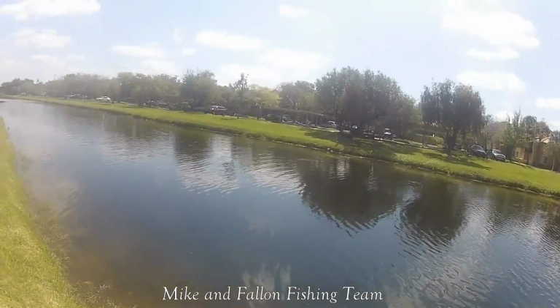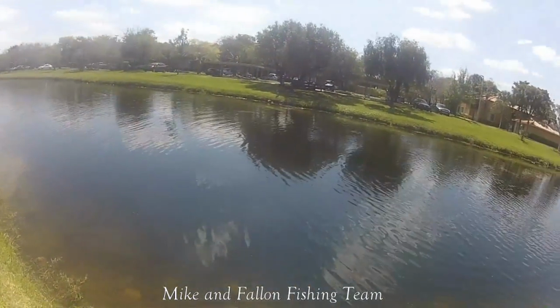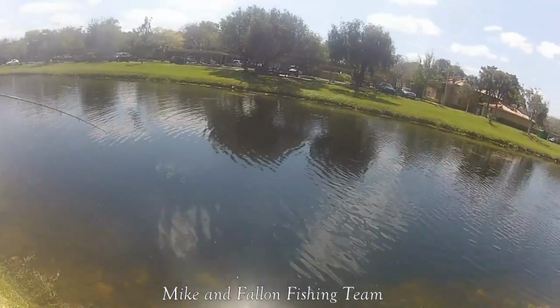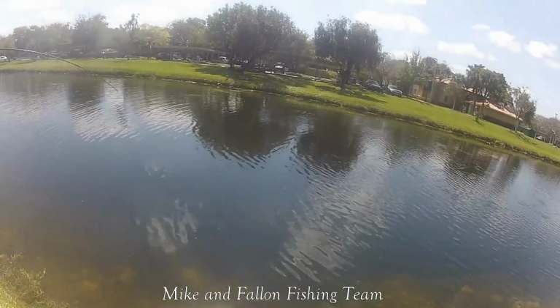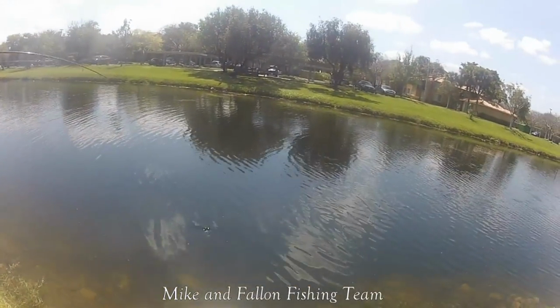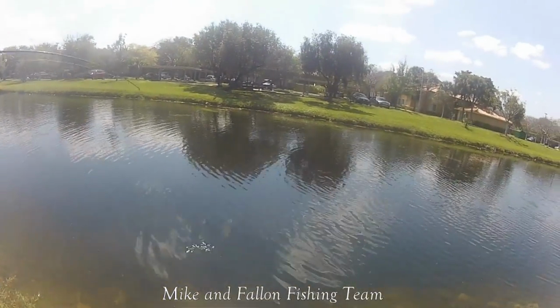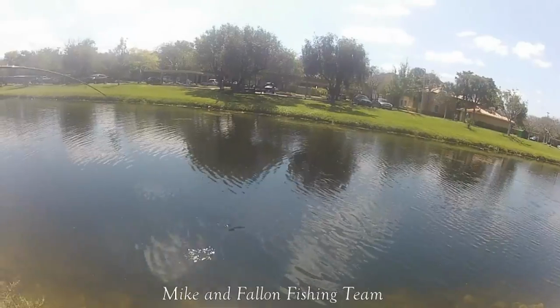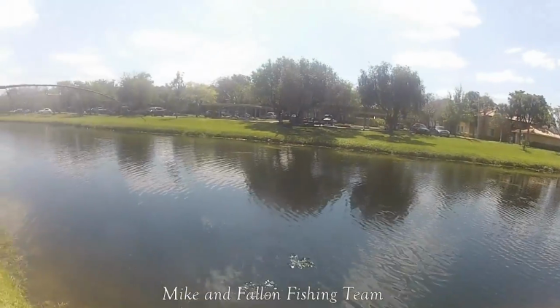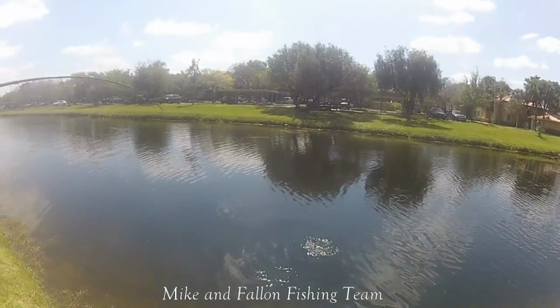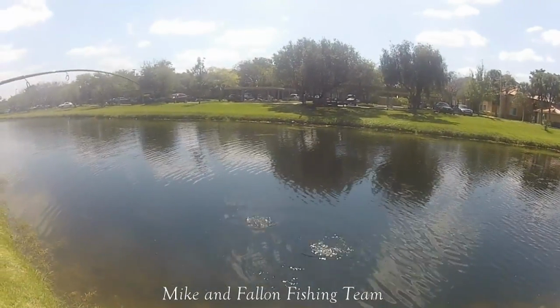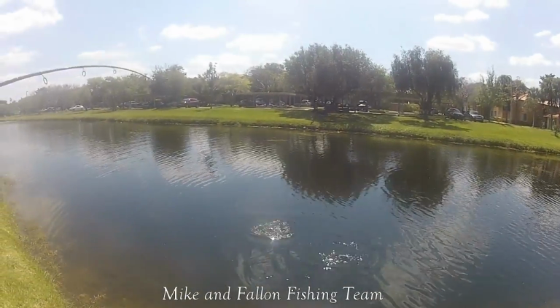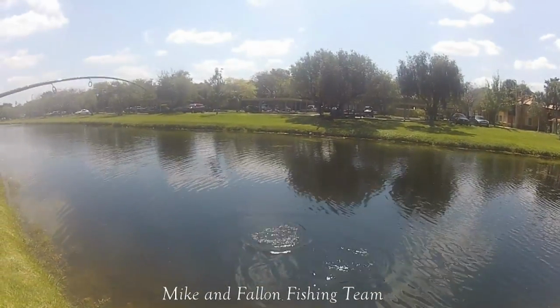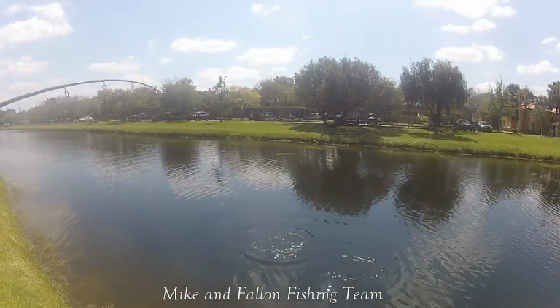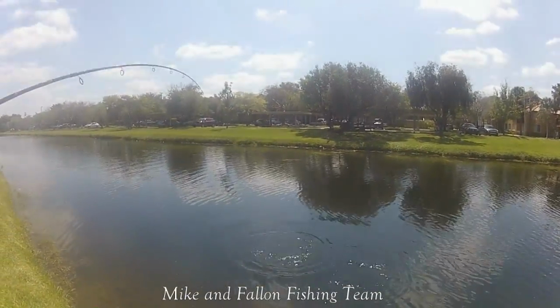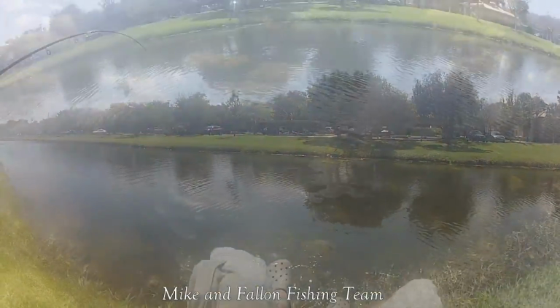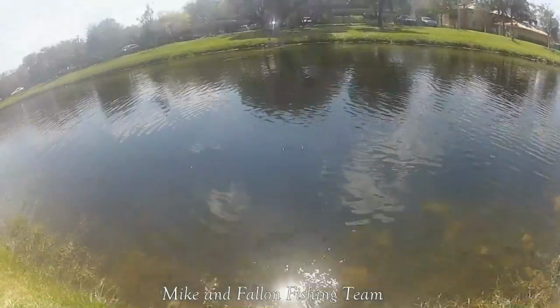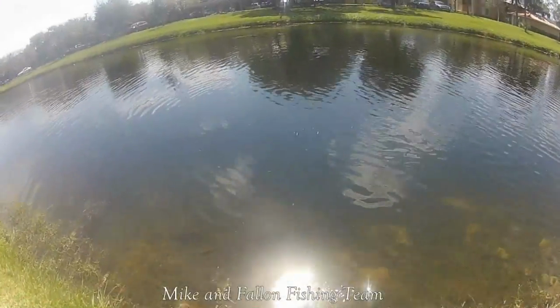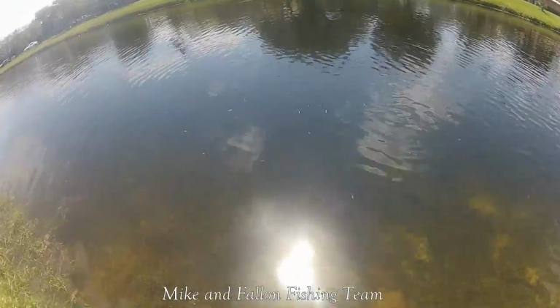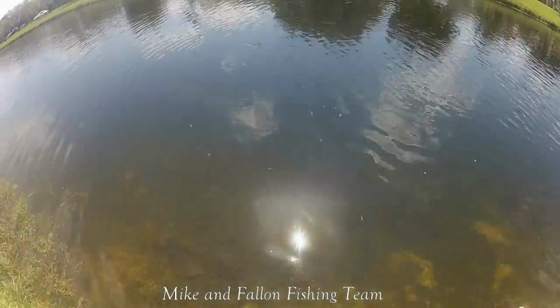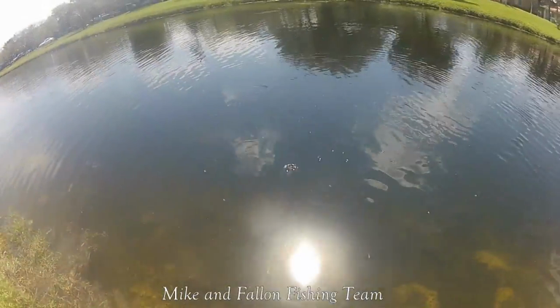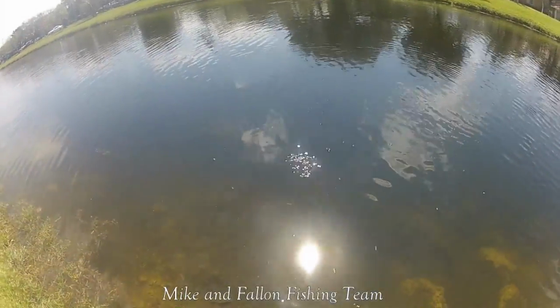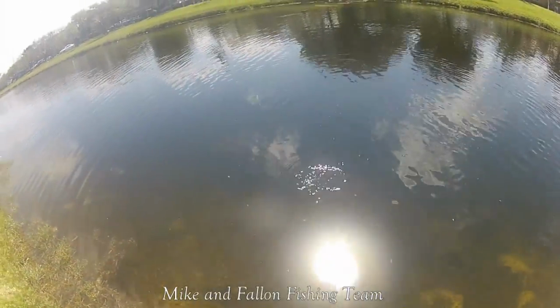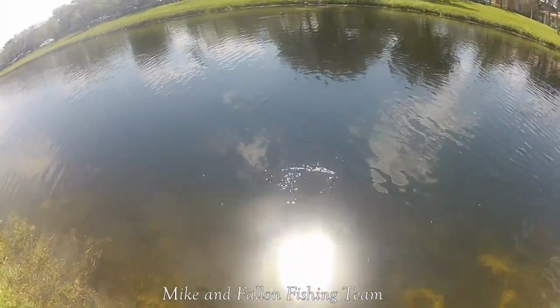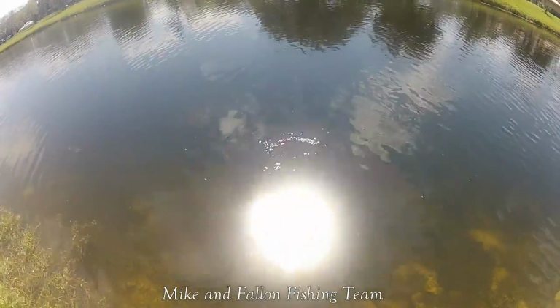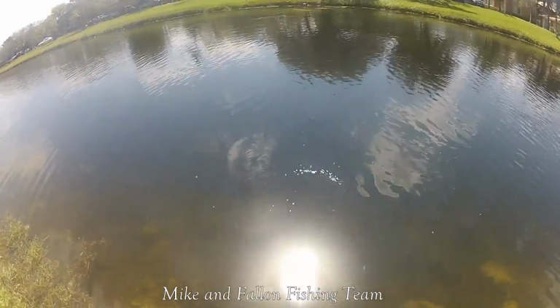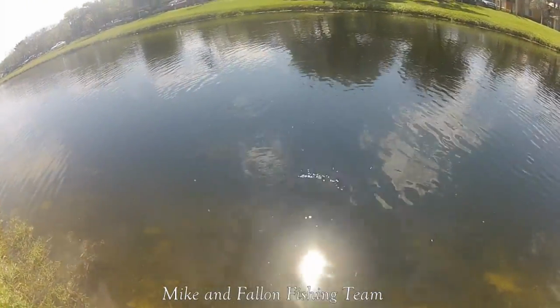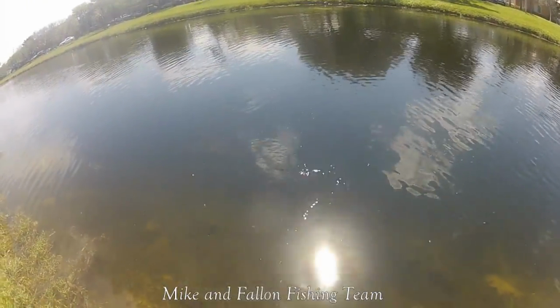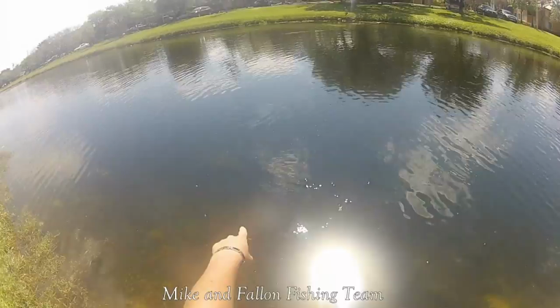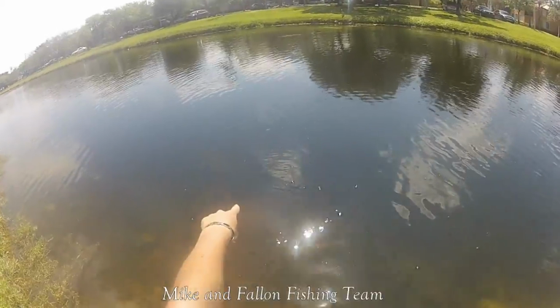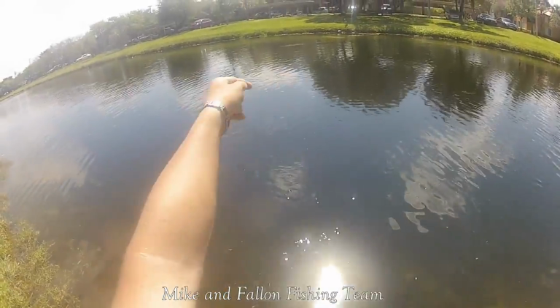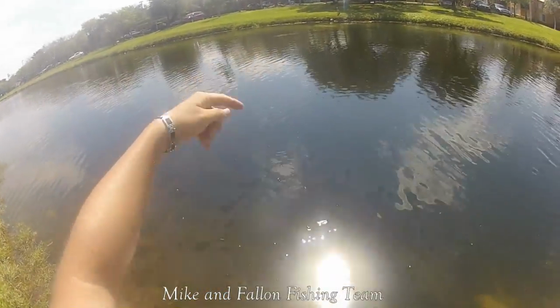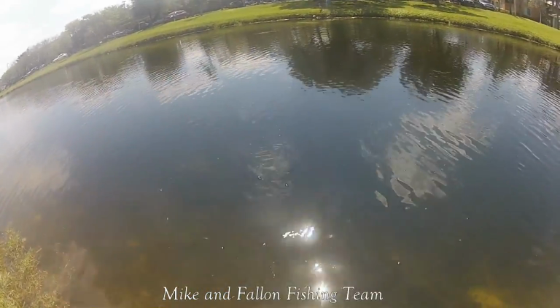Look at that guy — perfect hook set. Watch out for this branch thing, try to steer him to the right of it.